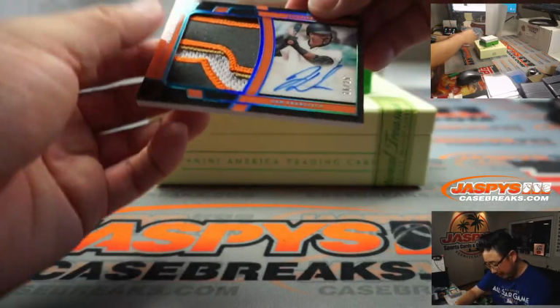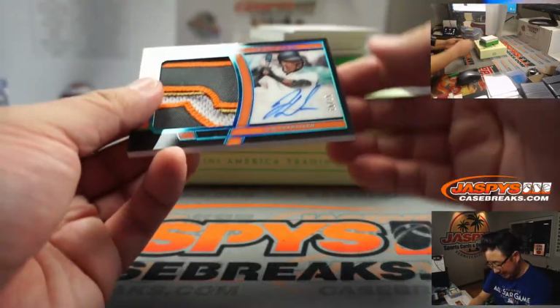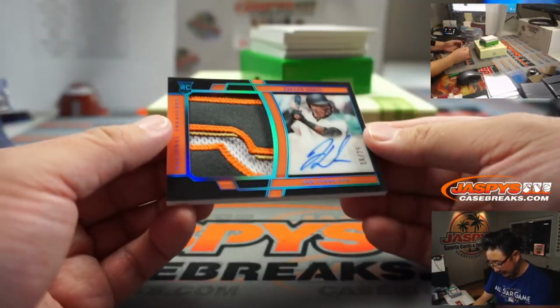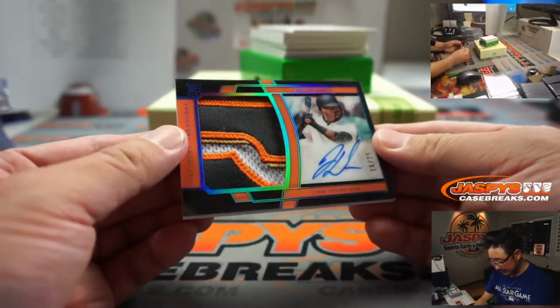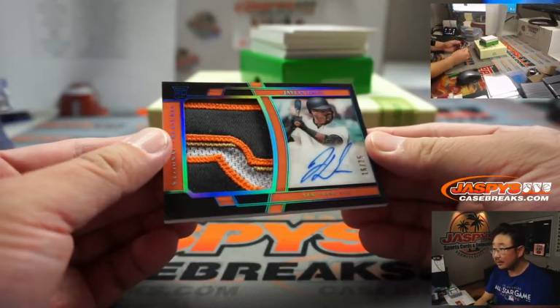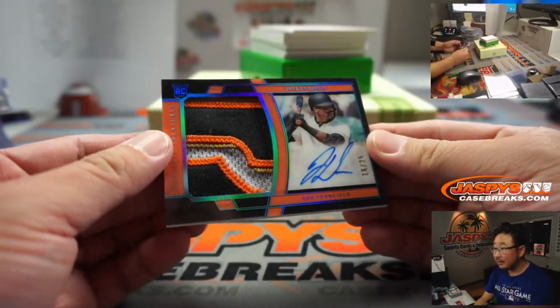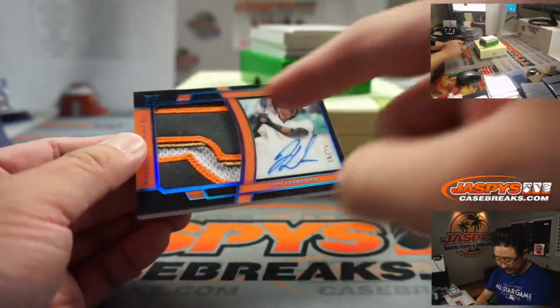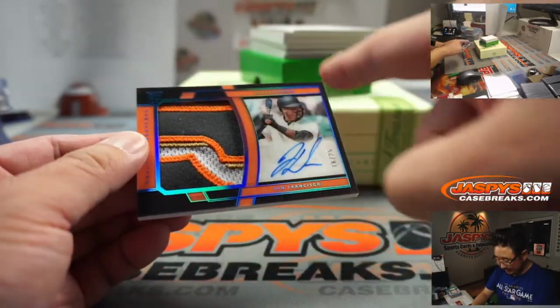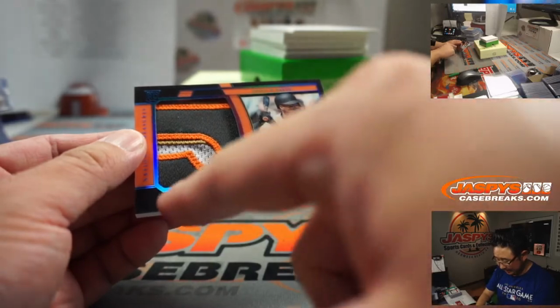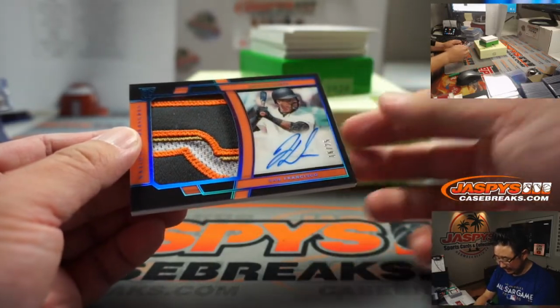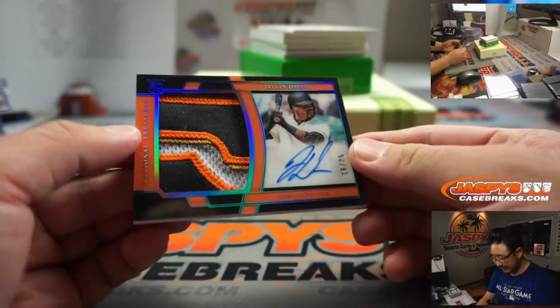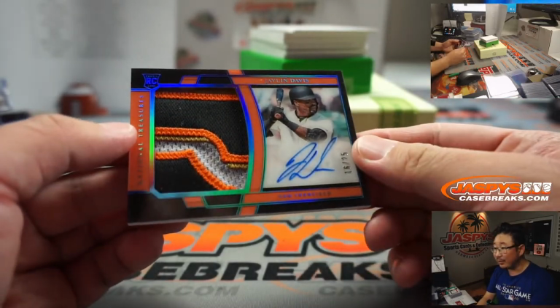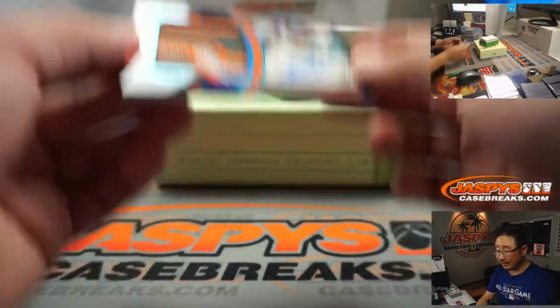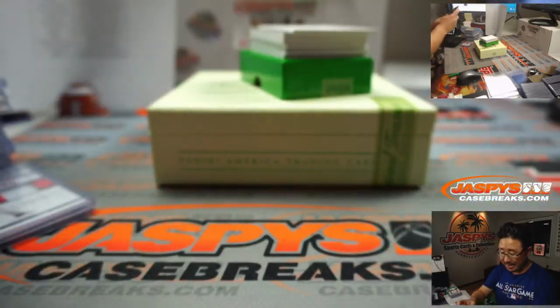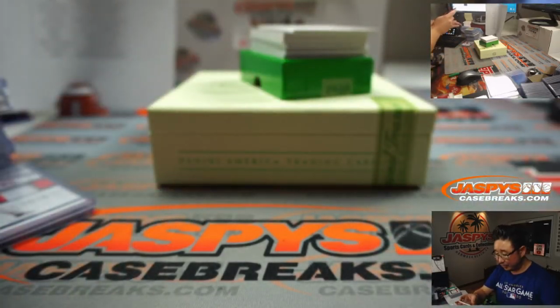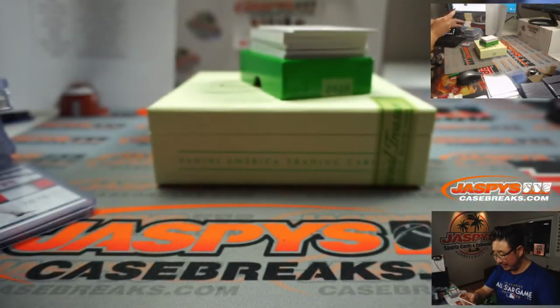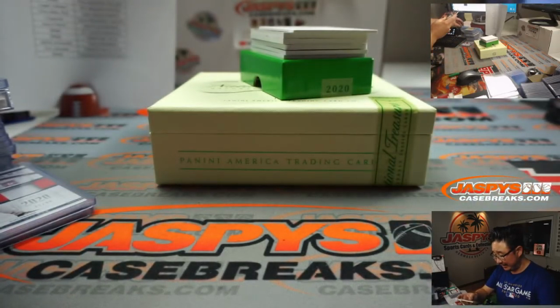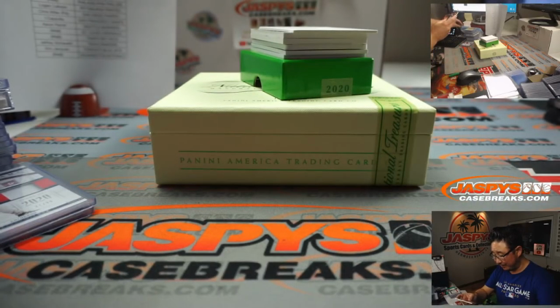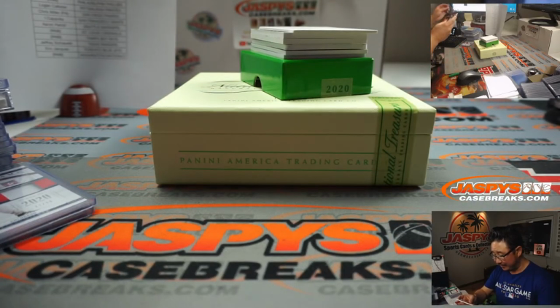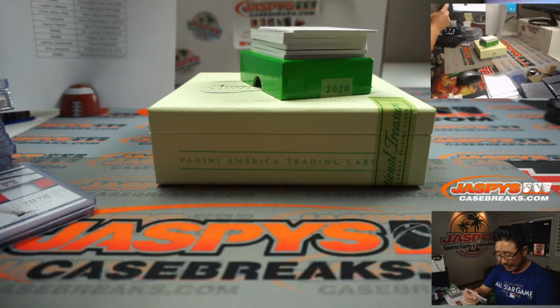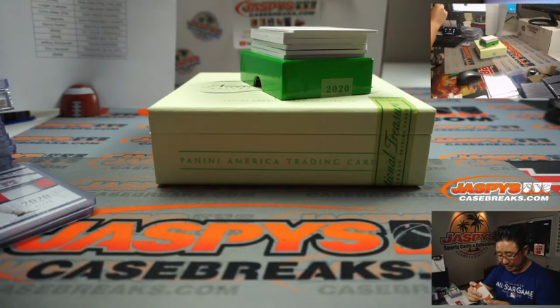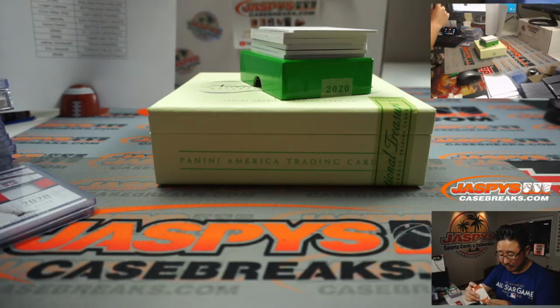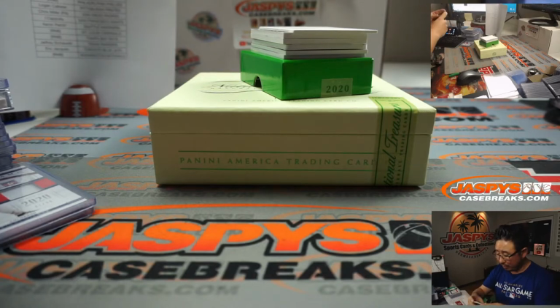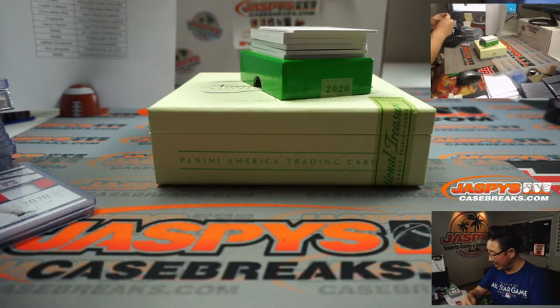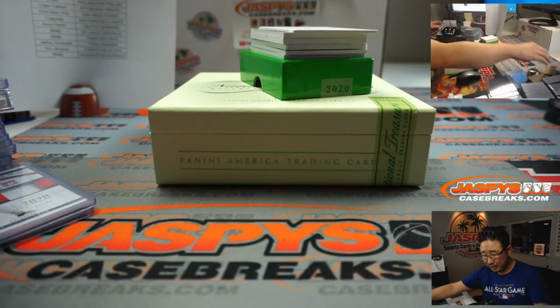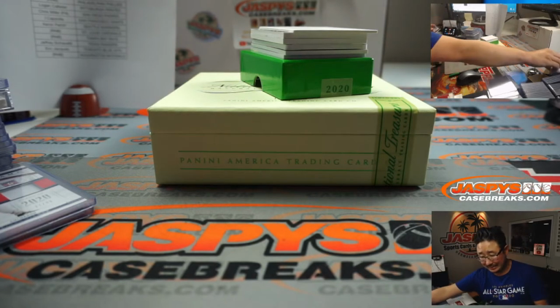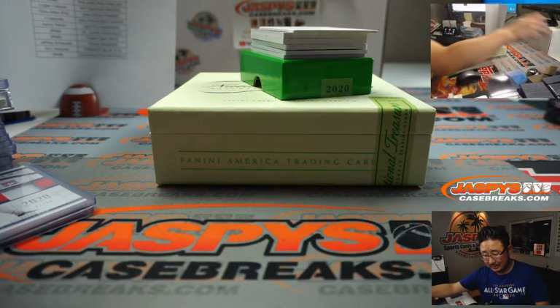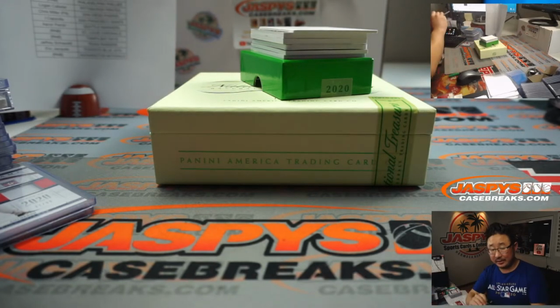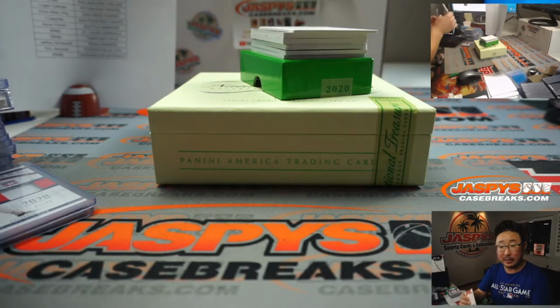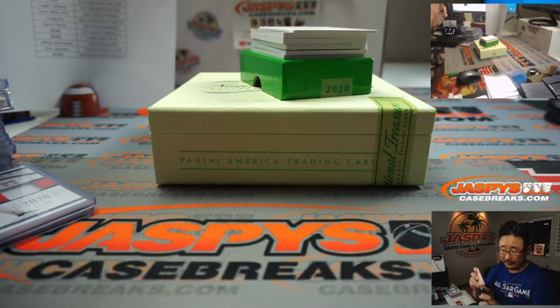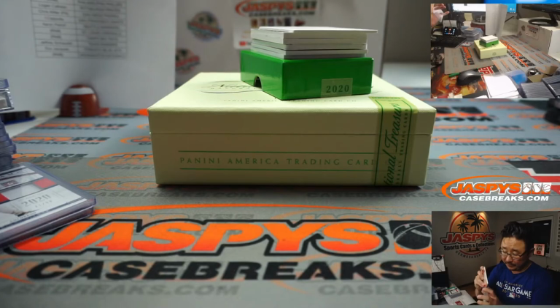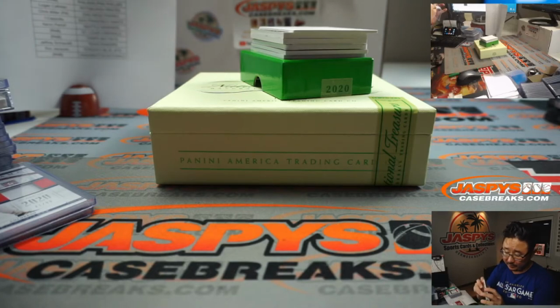And then we've got Jalen Davis — I like the midnight versions, maybe — 16 out of 25. Nice patch, nice auto for my rivals the Giants. Going to go to Coppola.